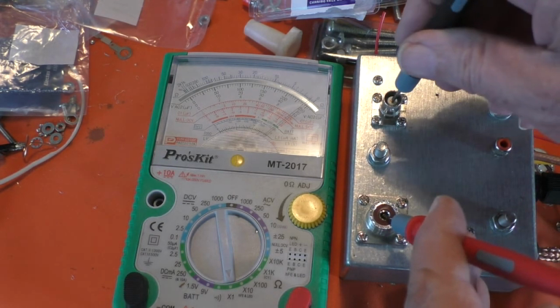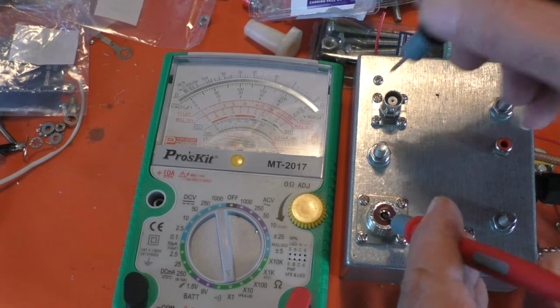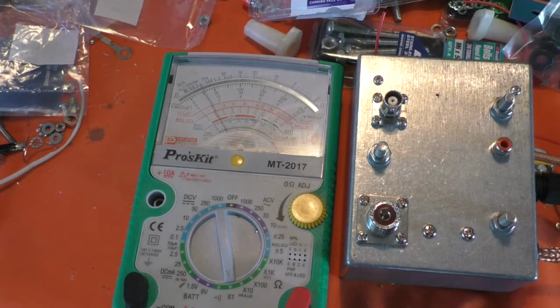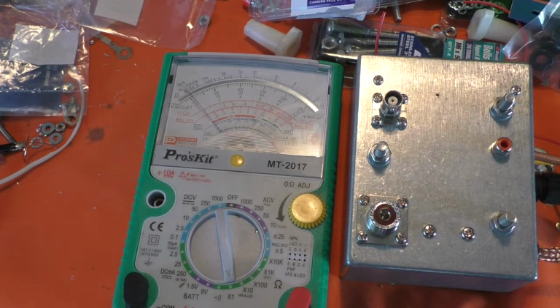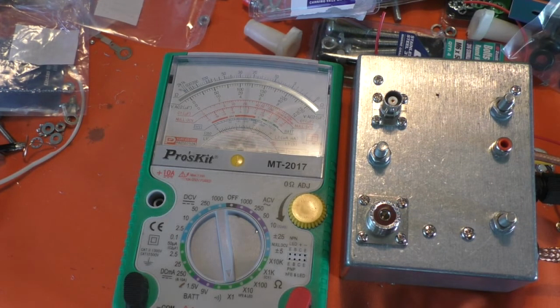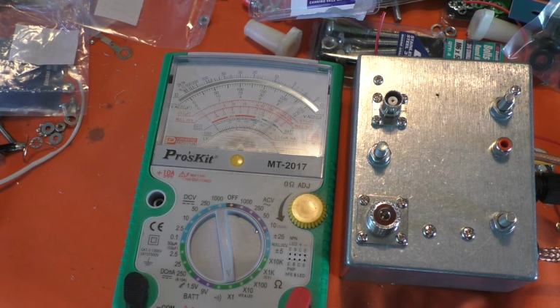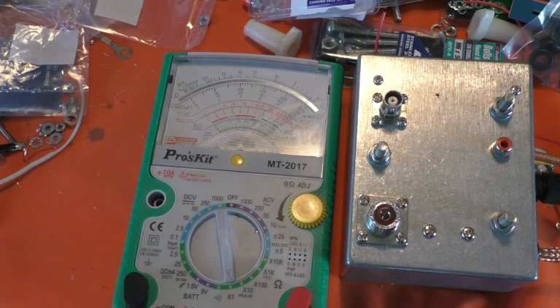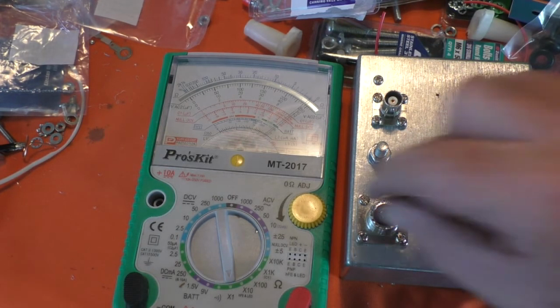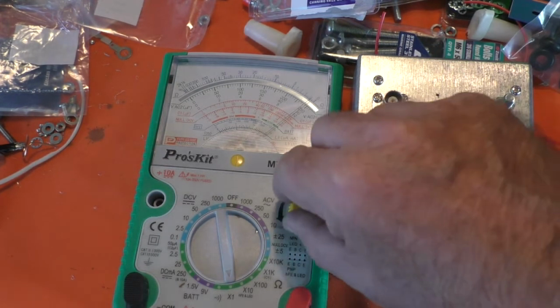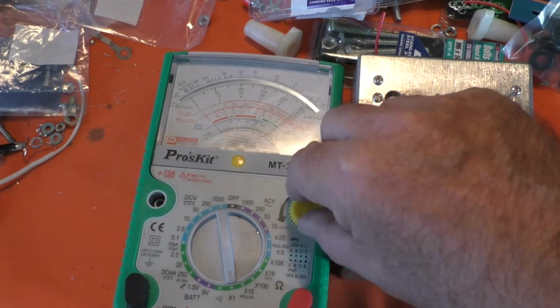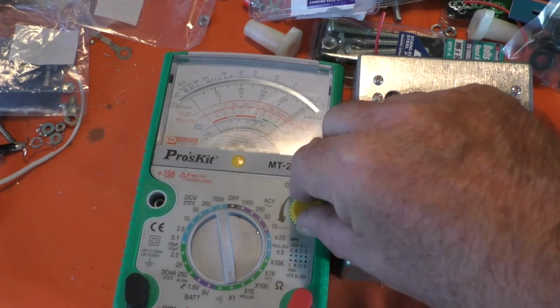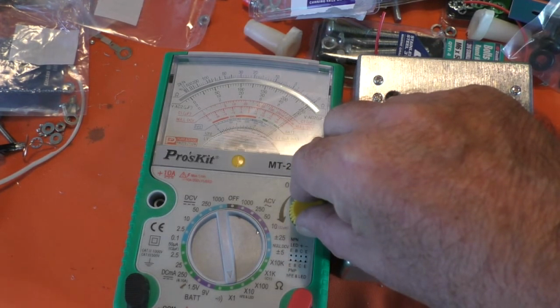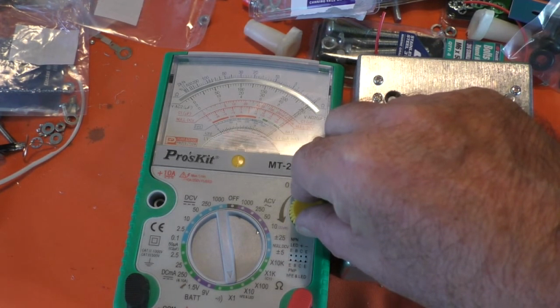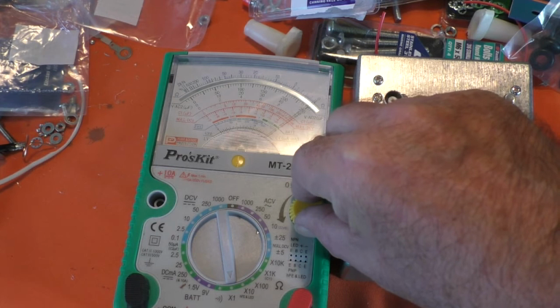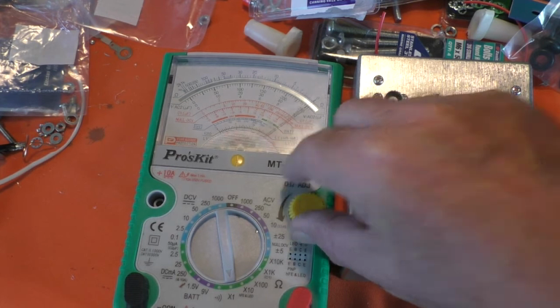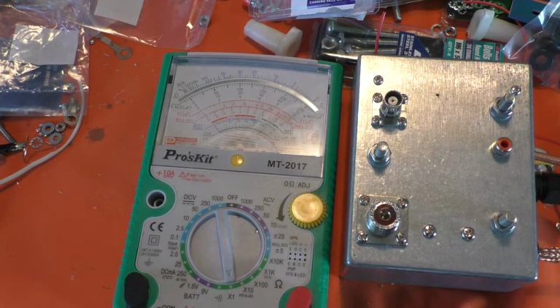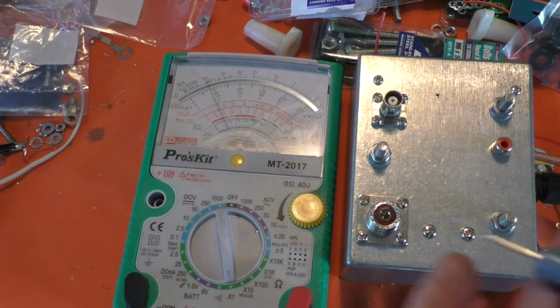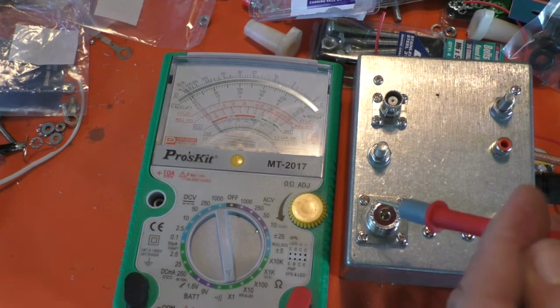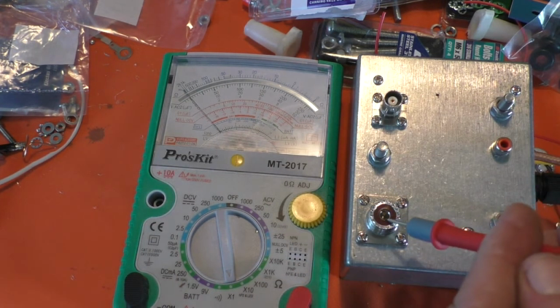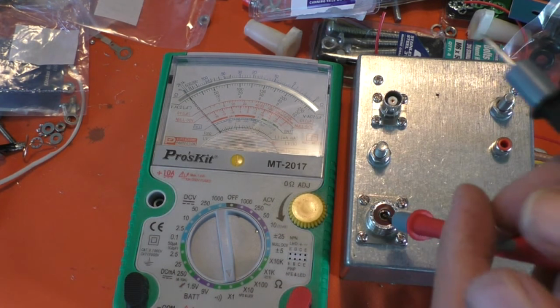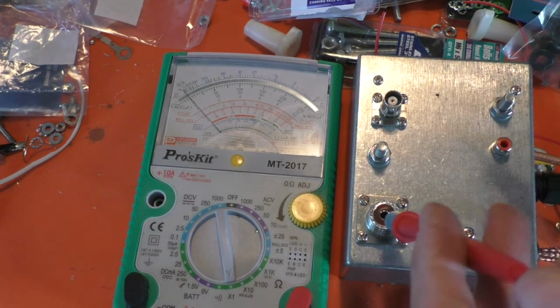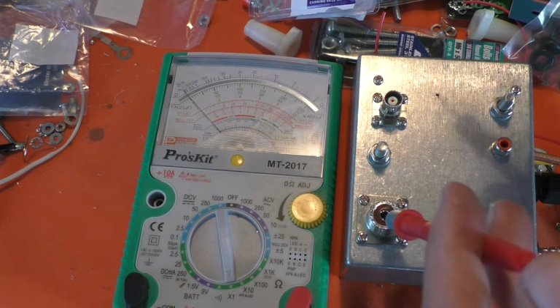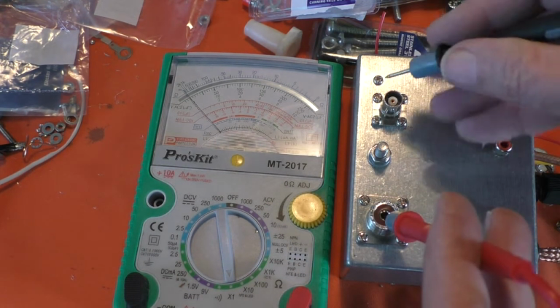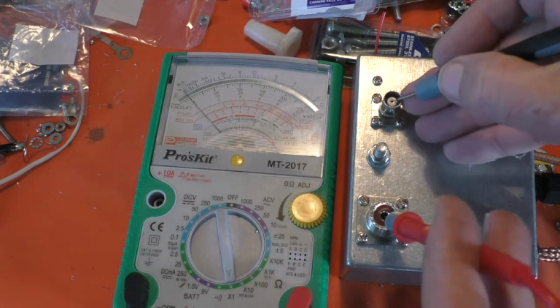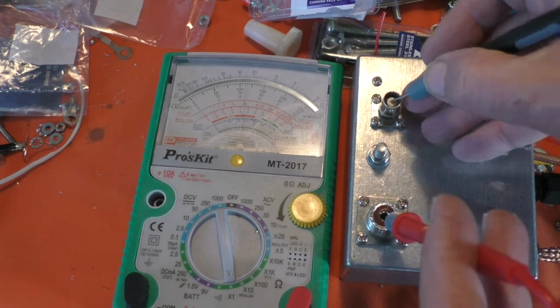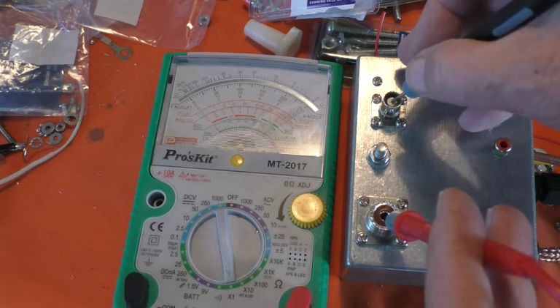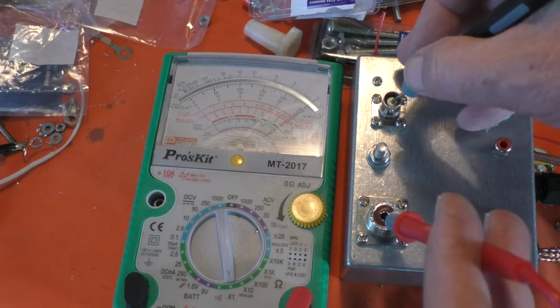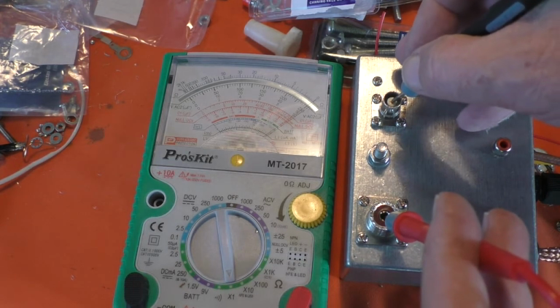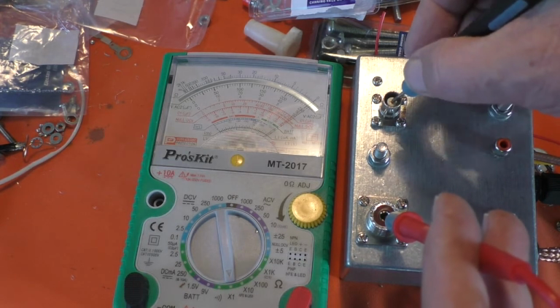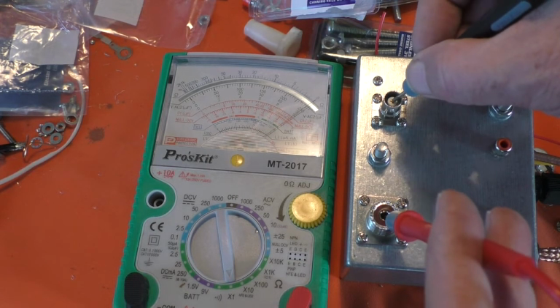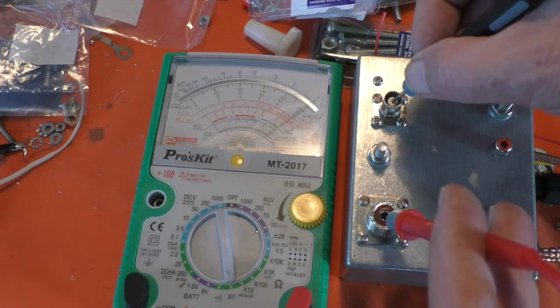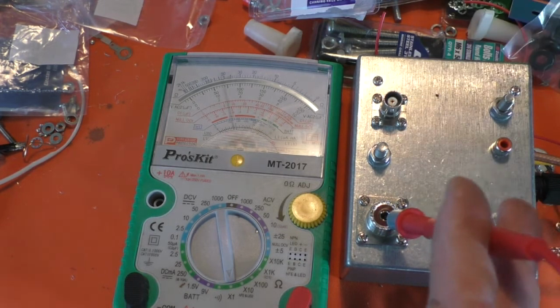So that's going straight through at the moment — that's not zeroed of course, but there's no resistance there. So if I go from the output to the input, at the moment it's just switched through.